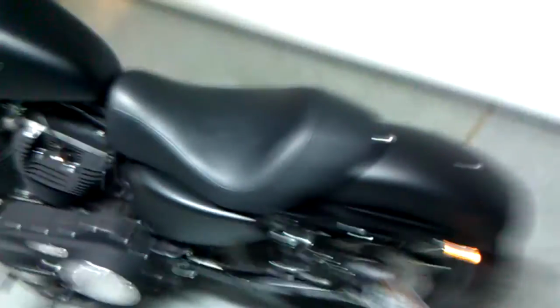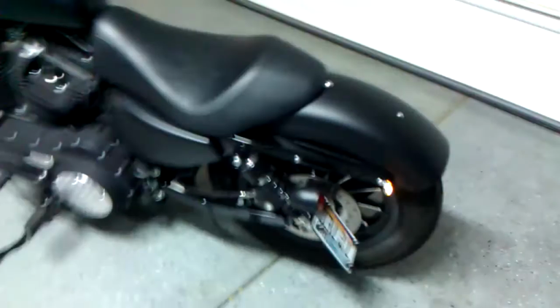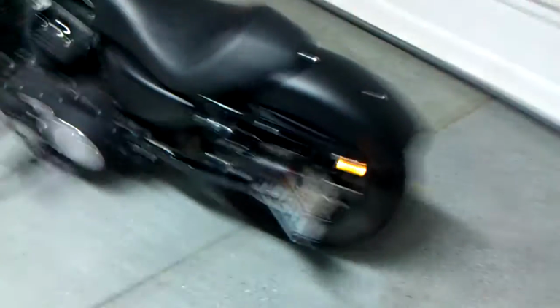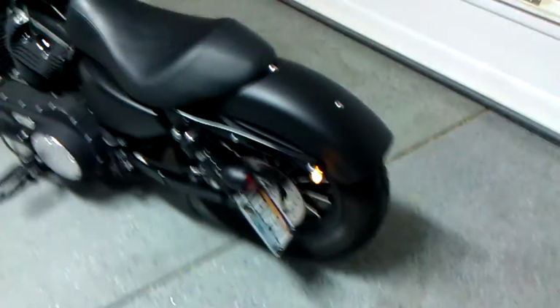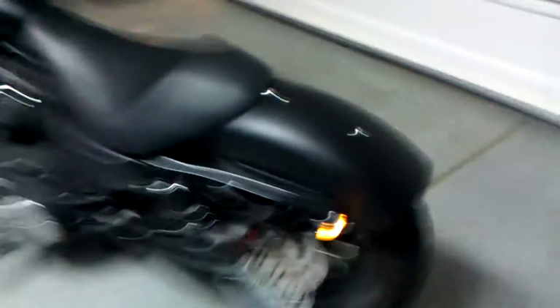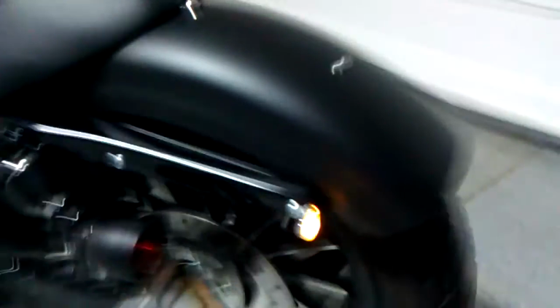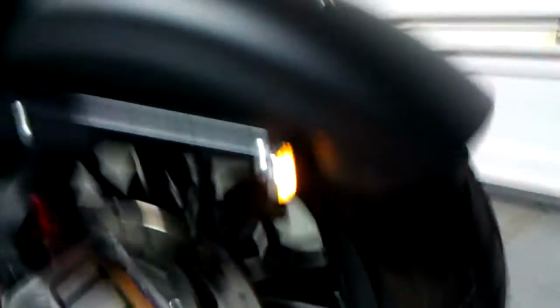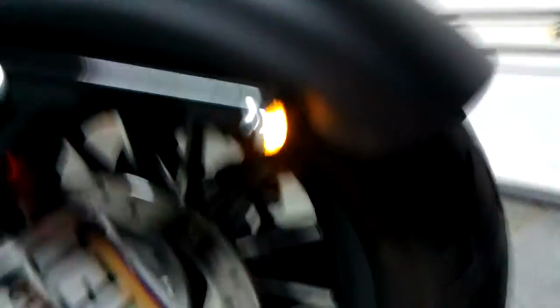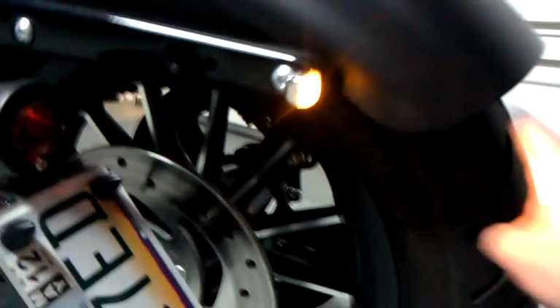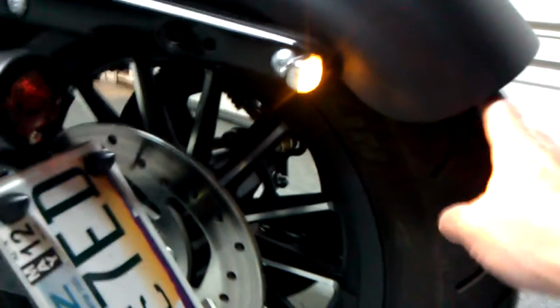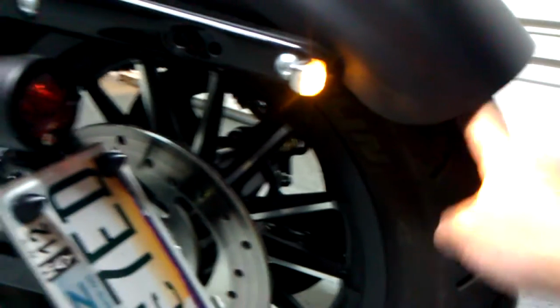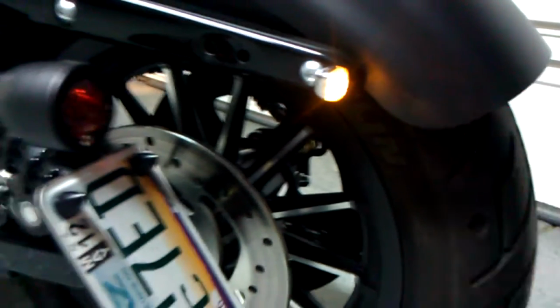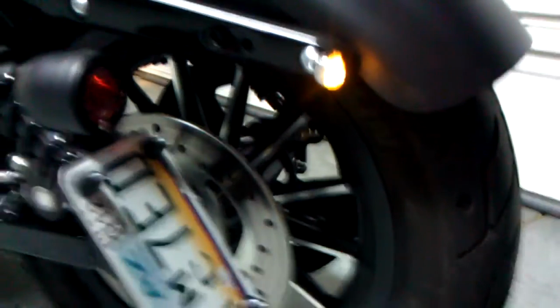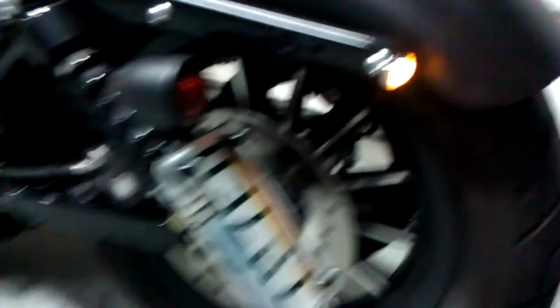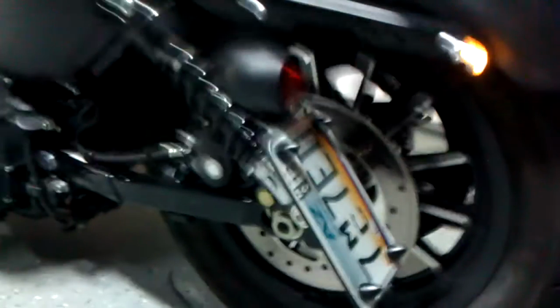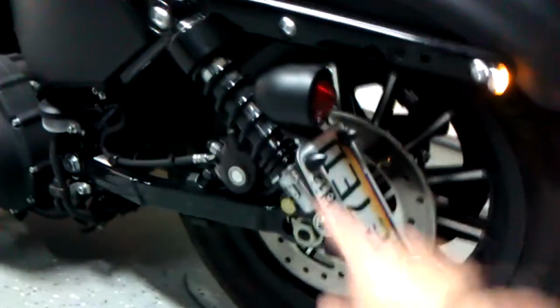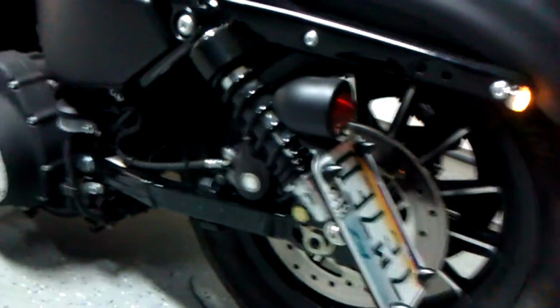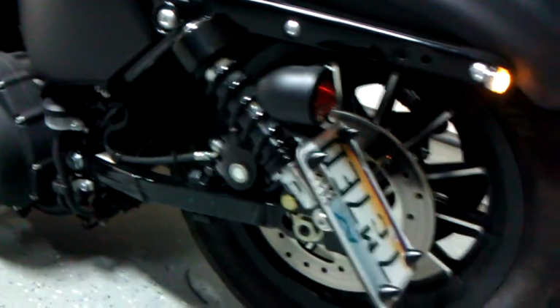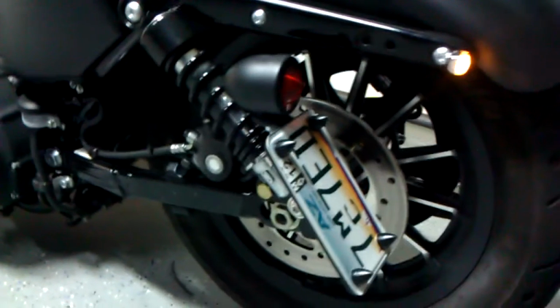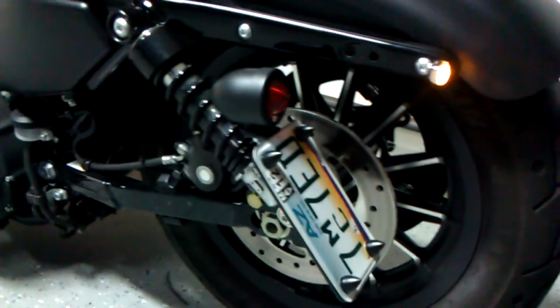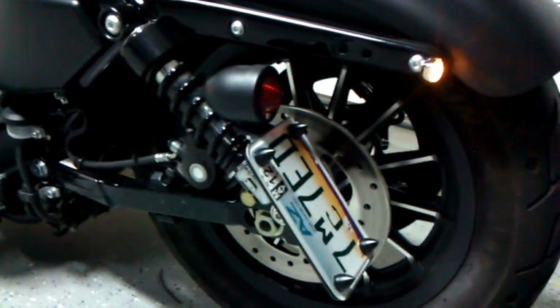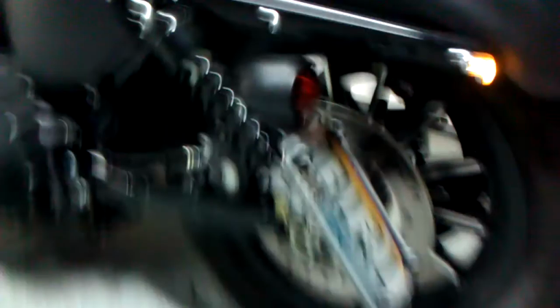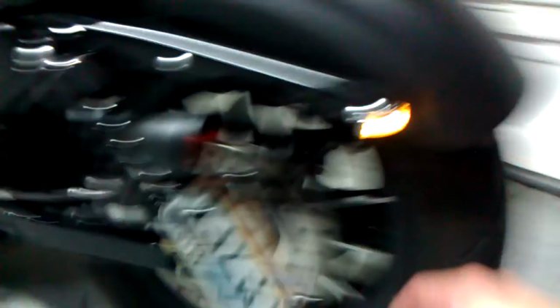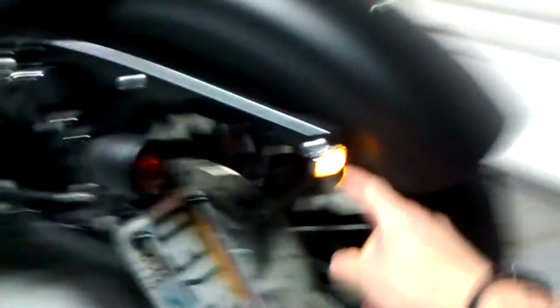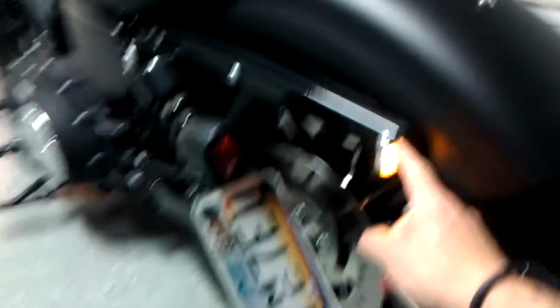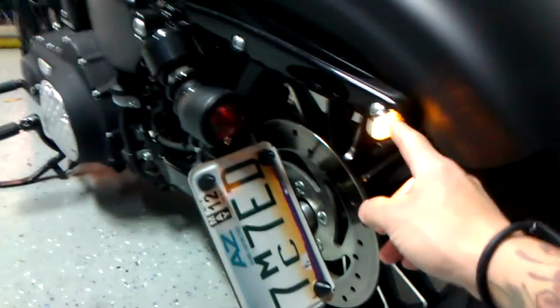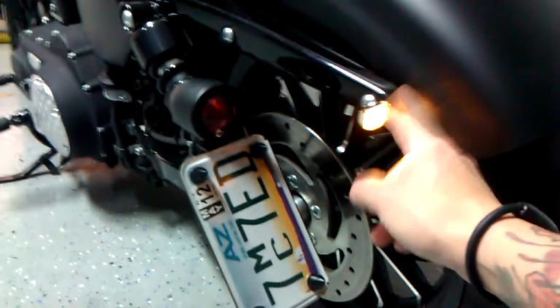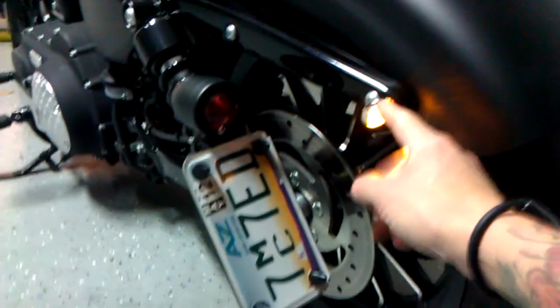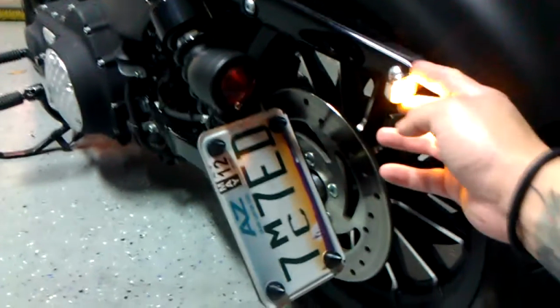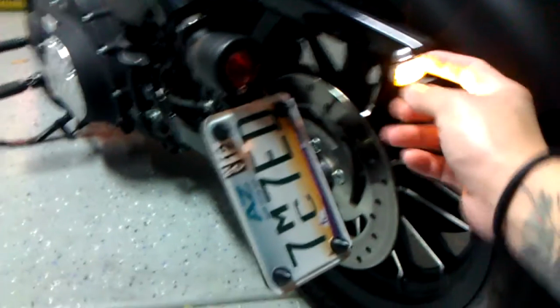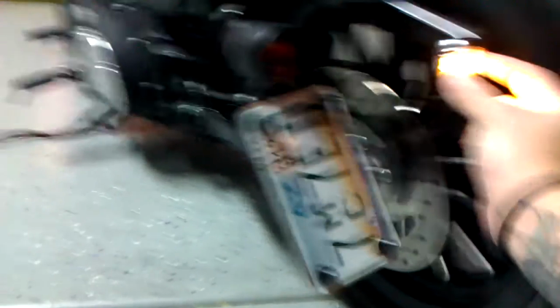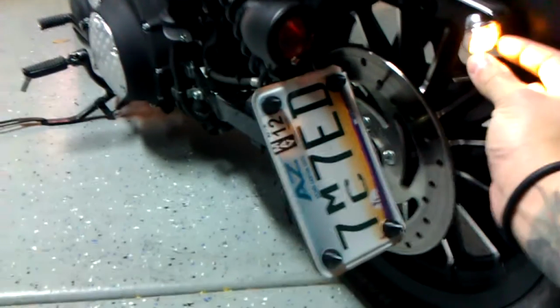Then I lowered it two inches. It has a real nice stance. The fender is really close to the tire now. A little side mount license plate action, and these little tiny blinkers — they're really tiny.